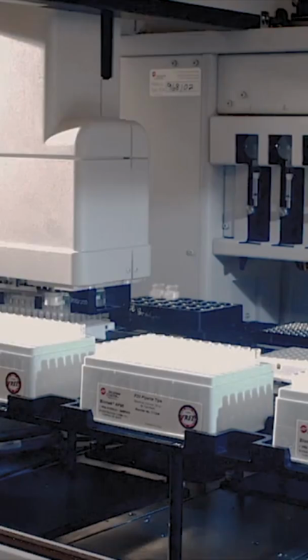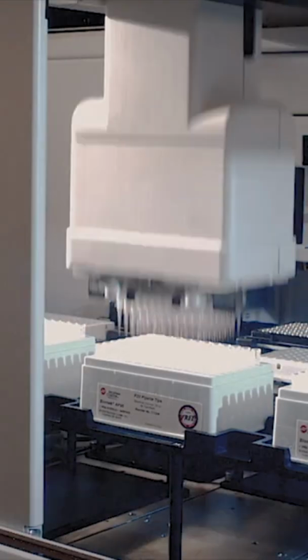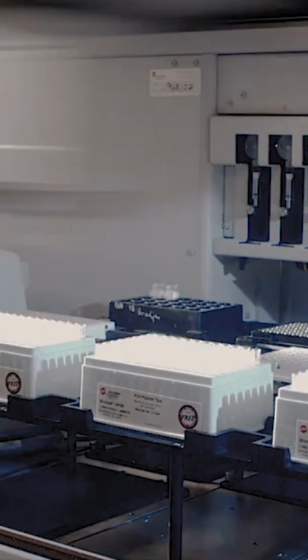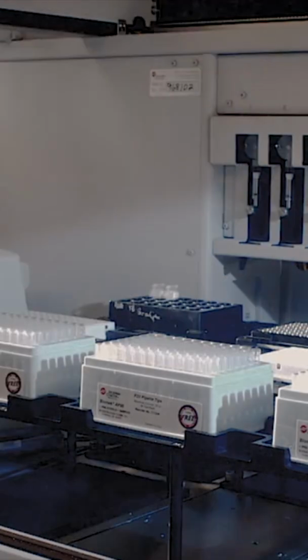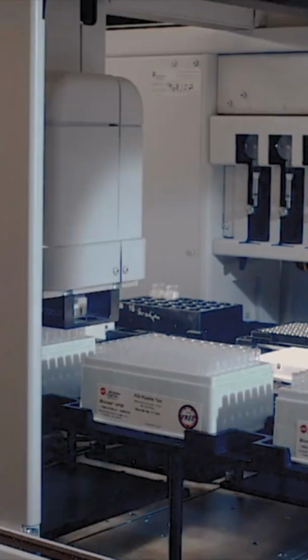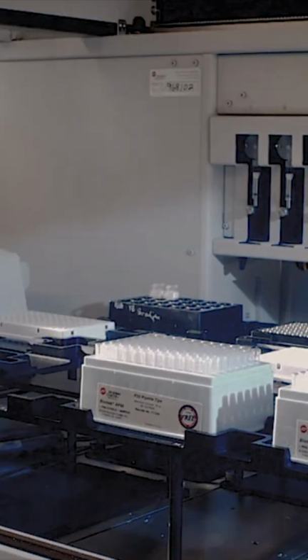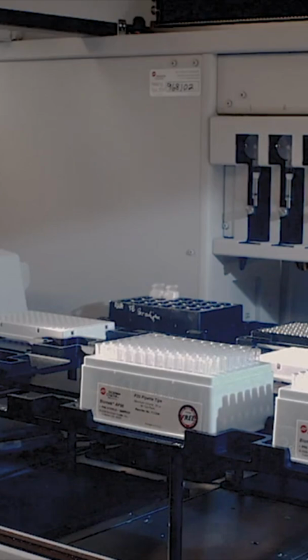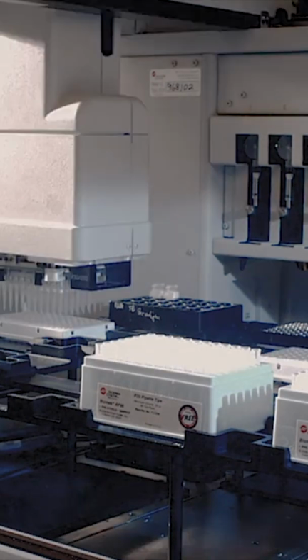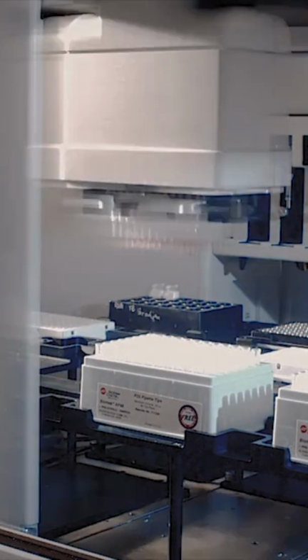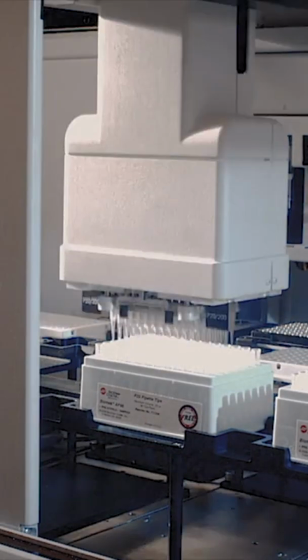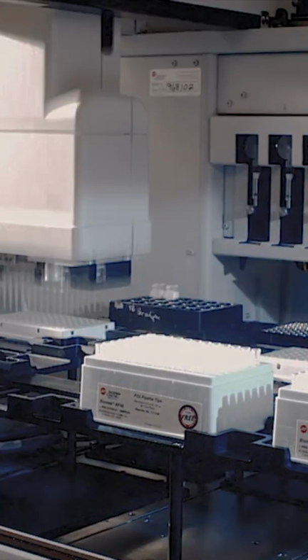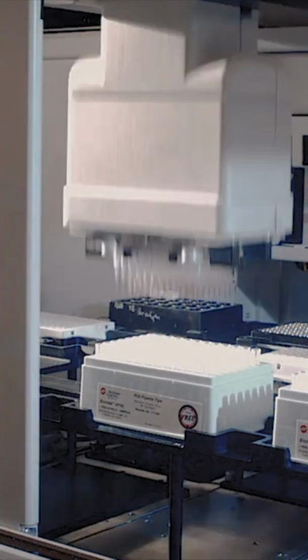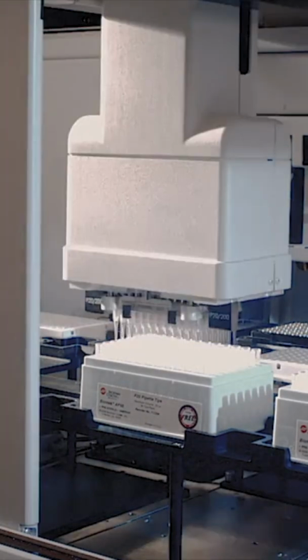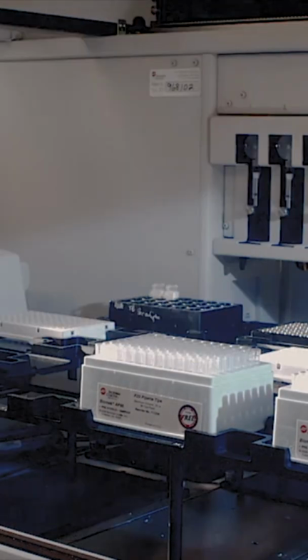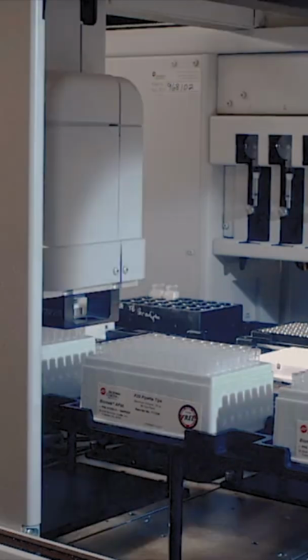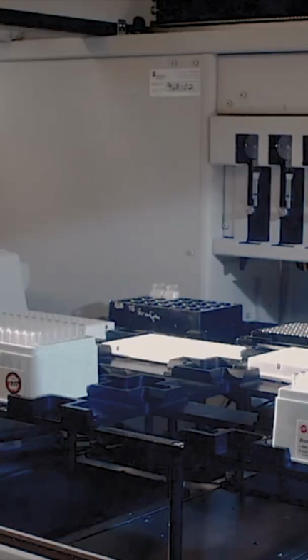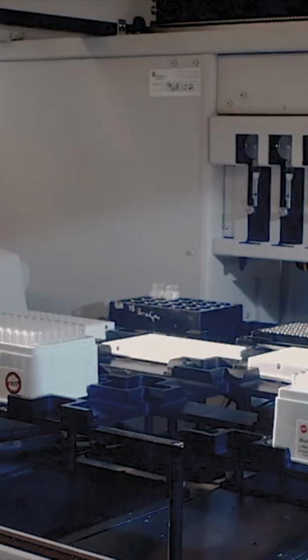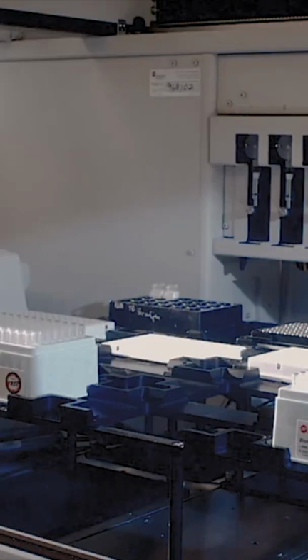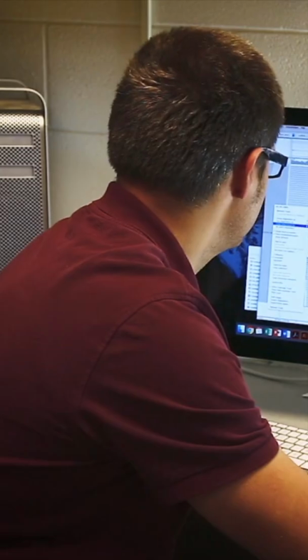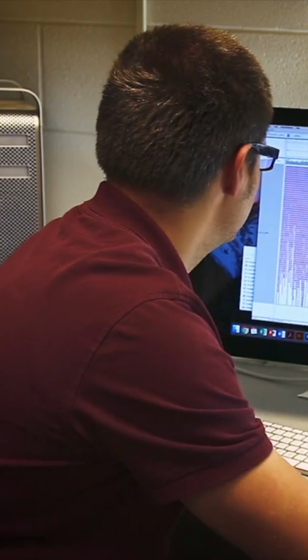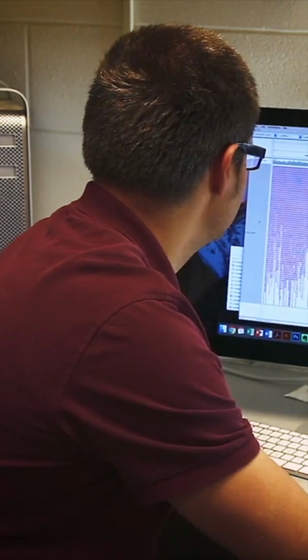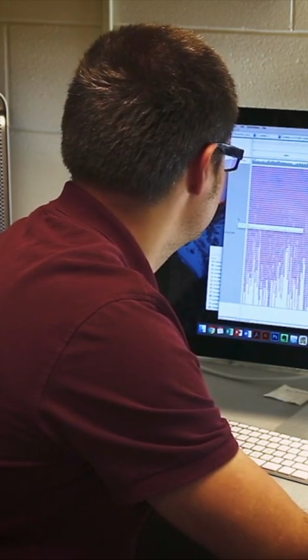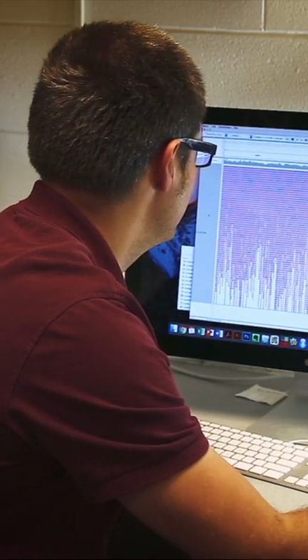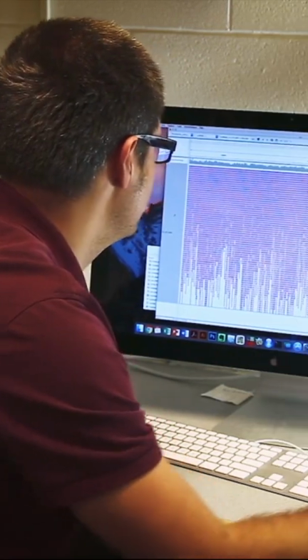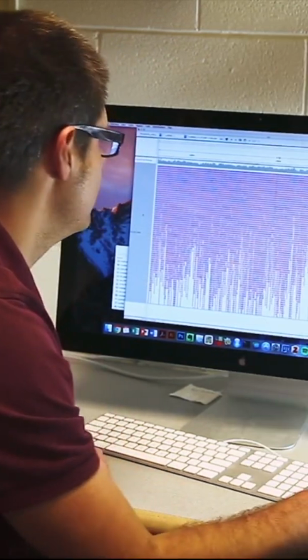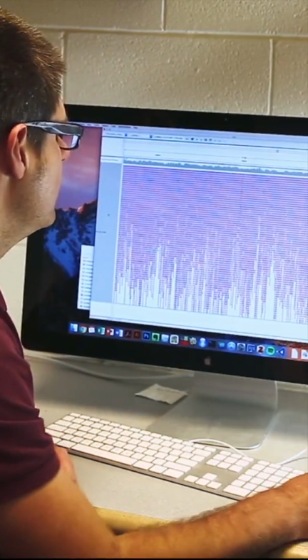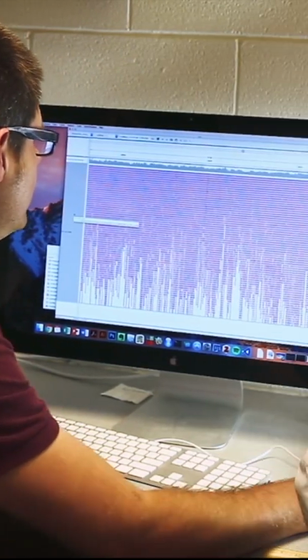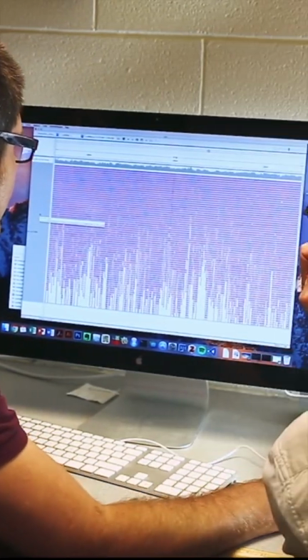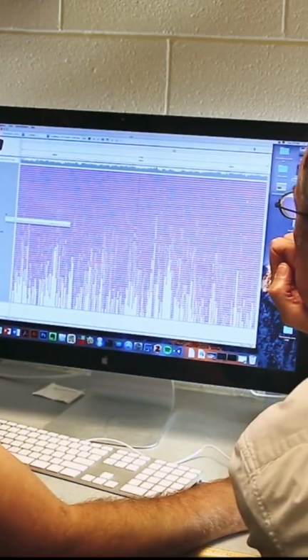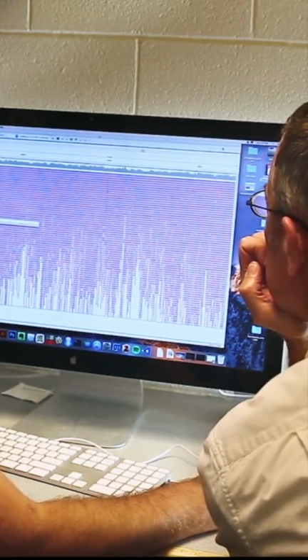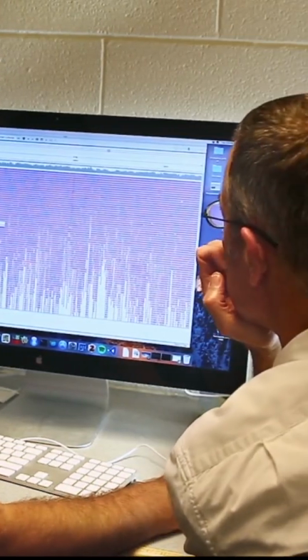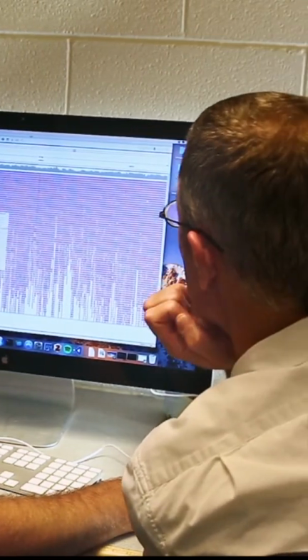Researchers then sequence the genomes of the different maize varieties. They compare their genomes and pinpoint the genetic differences. These differences may explain why lines like B96 are not damaged by spider mites.